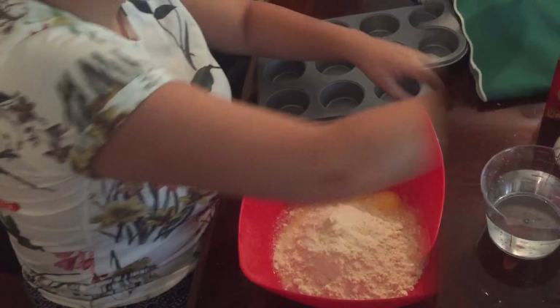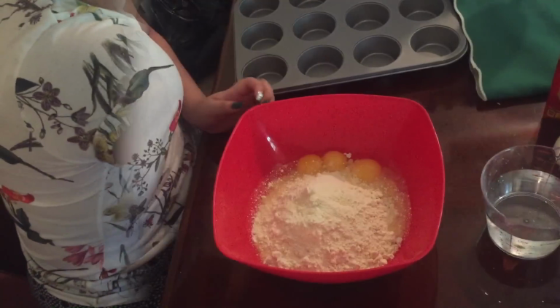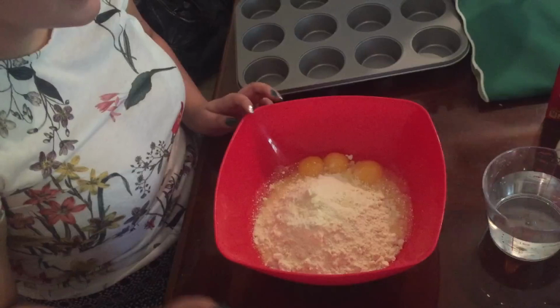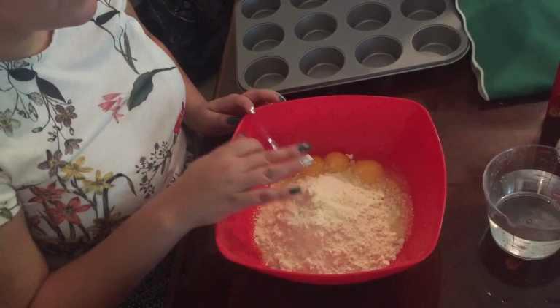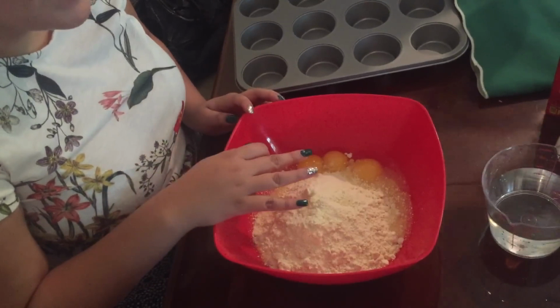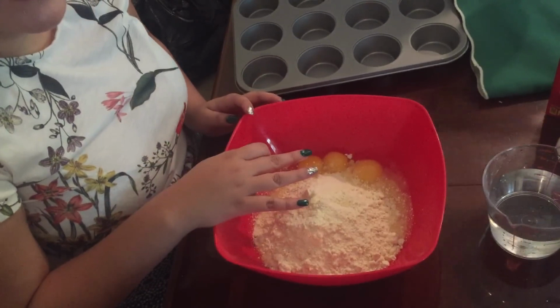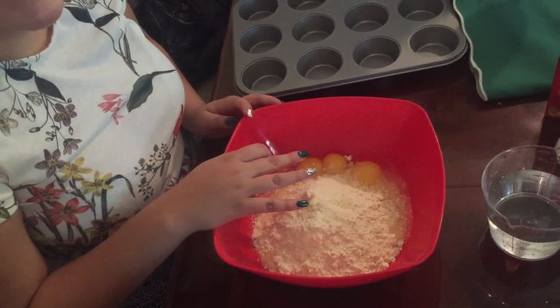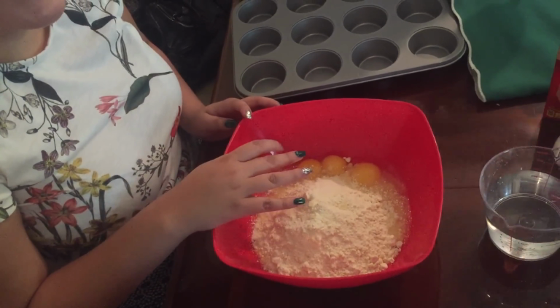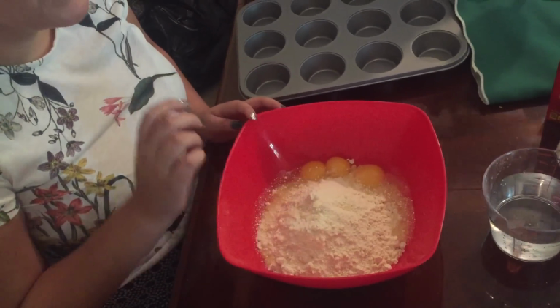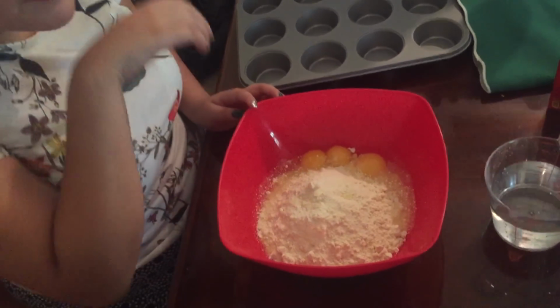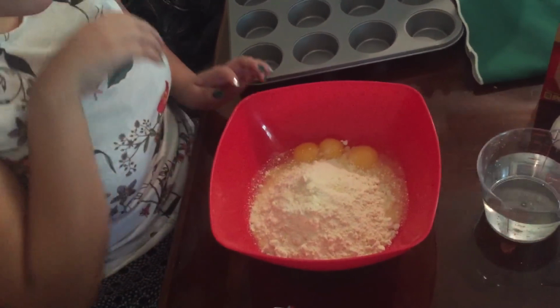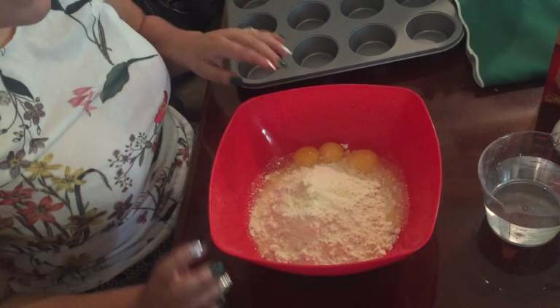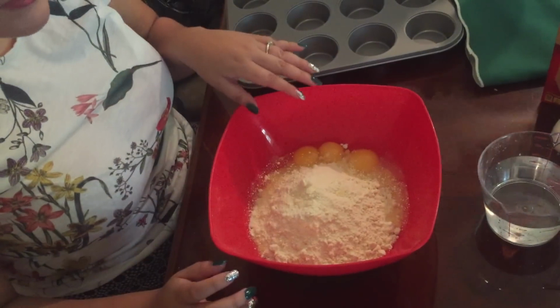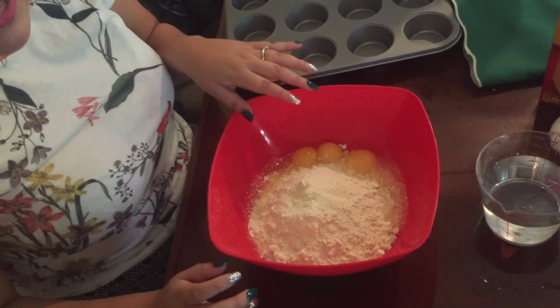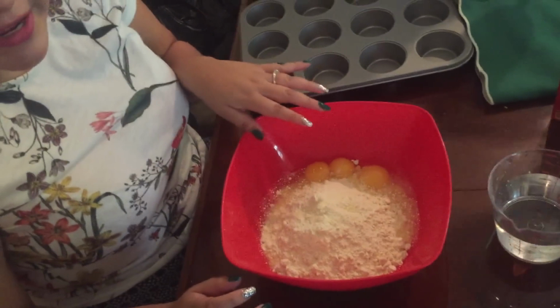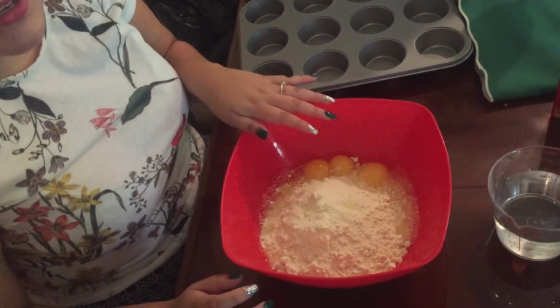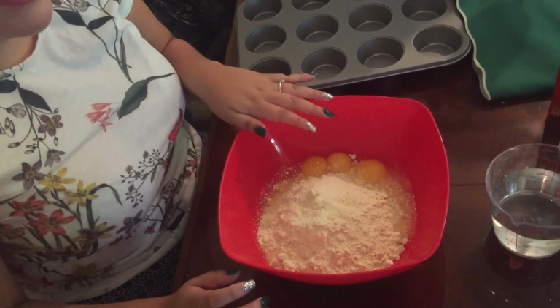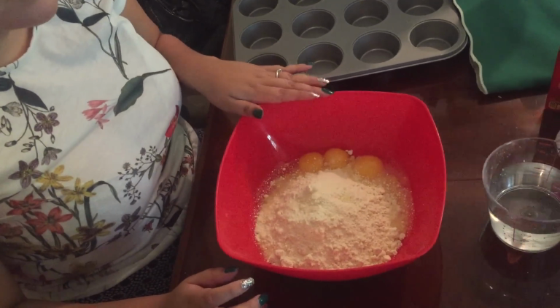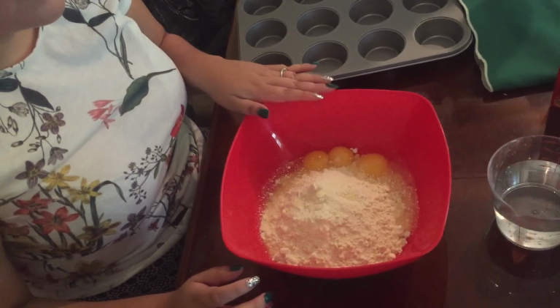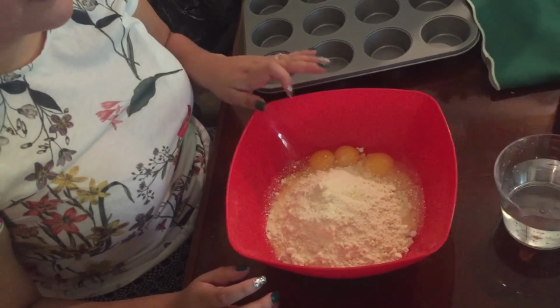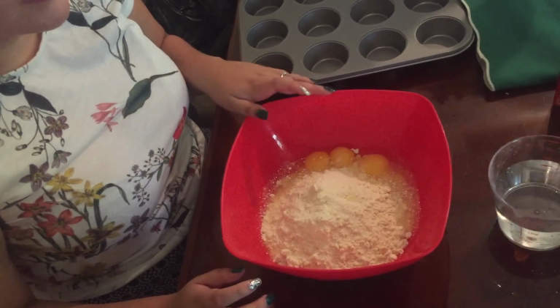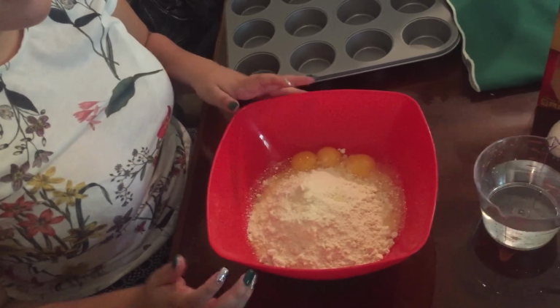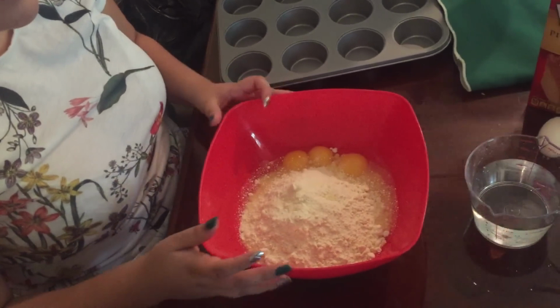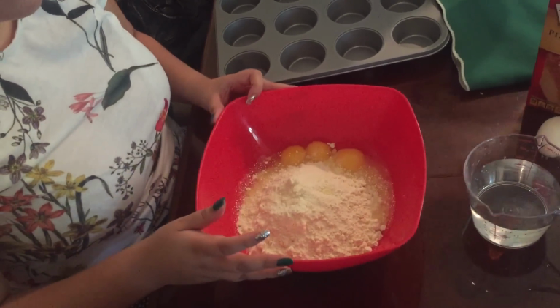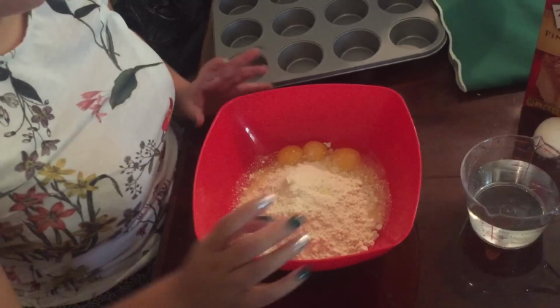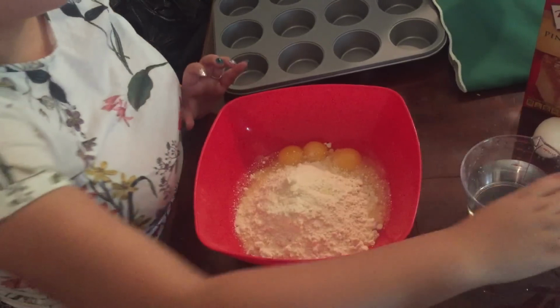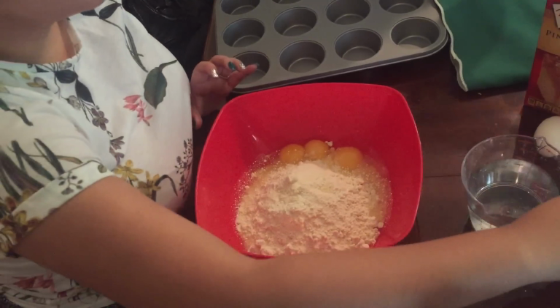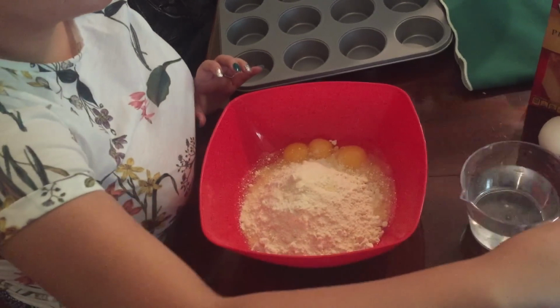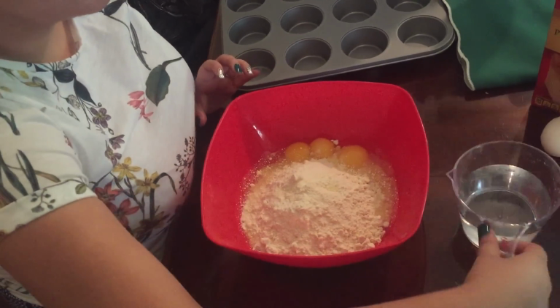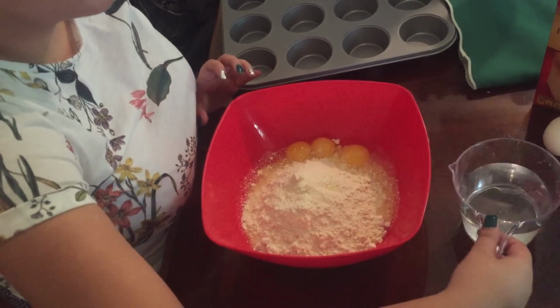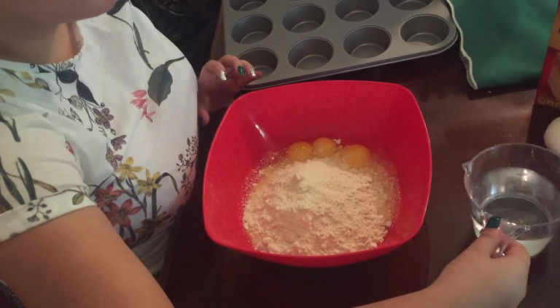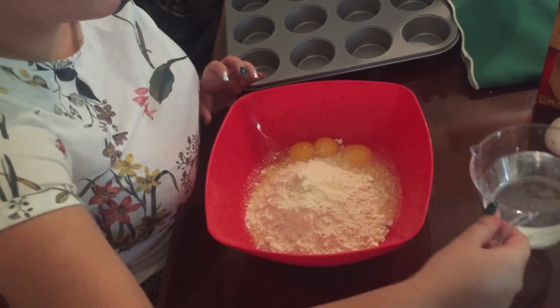For some reason three came out instead of two. So if that happens to you, that's okay. But if not, crack three eggs. After that you will need one cup of water.